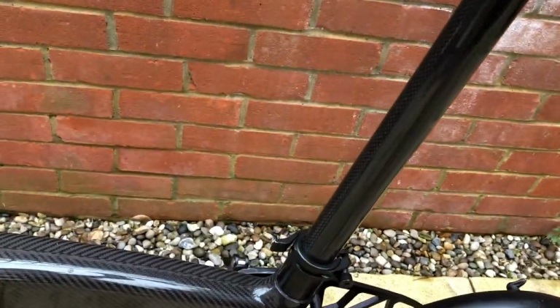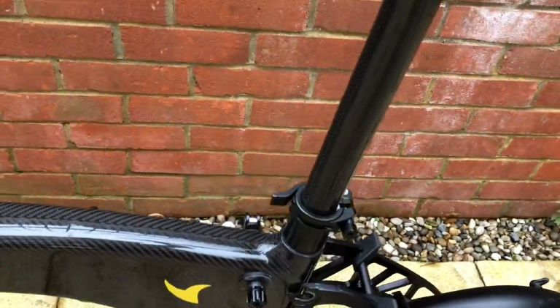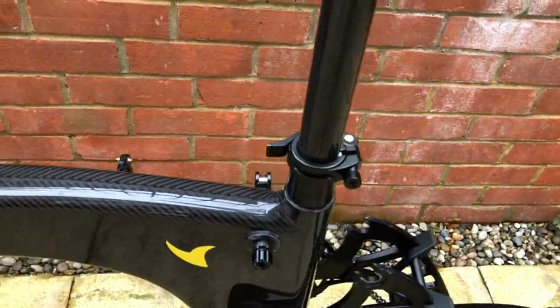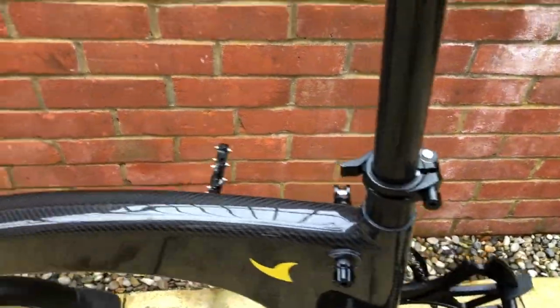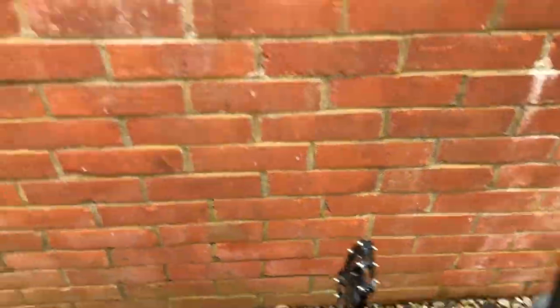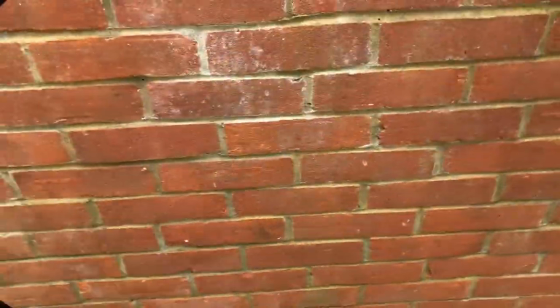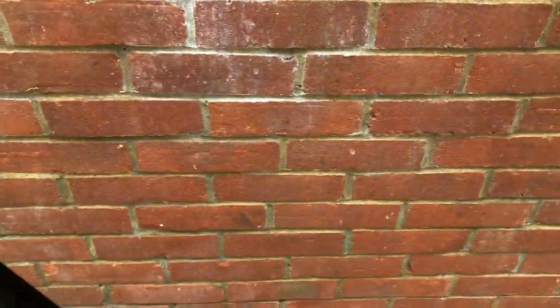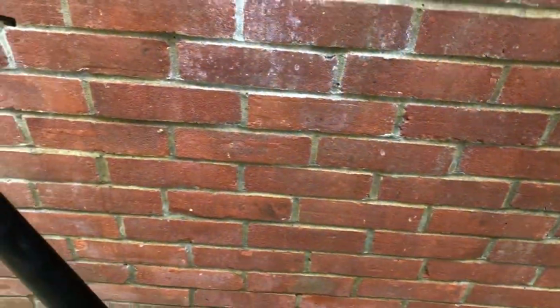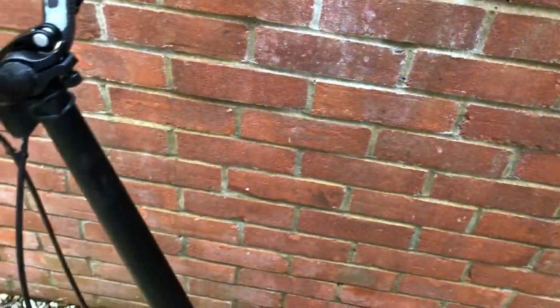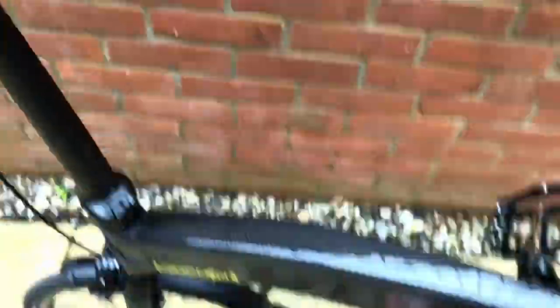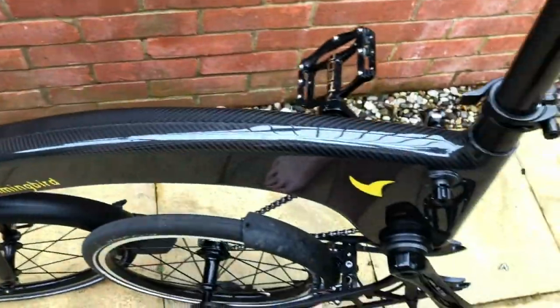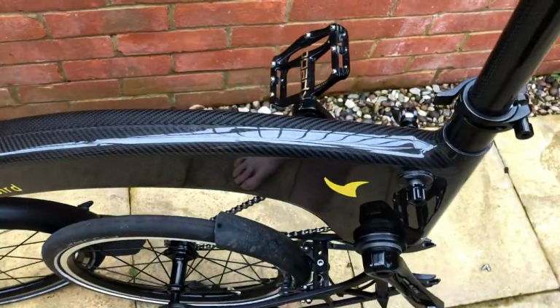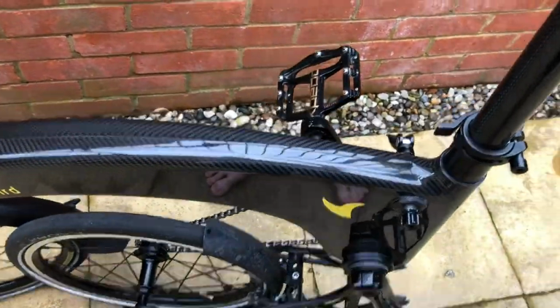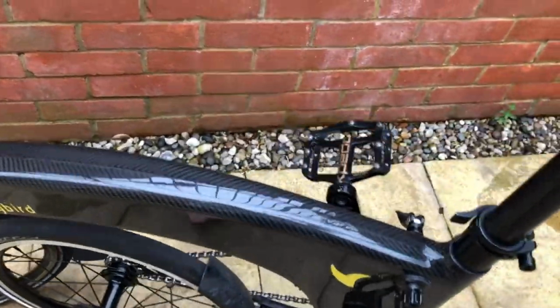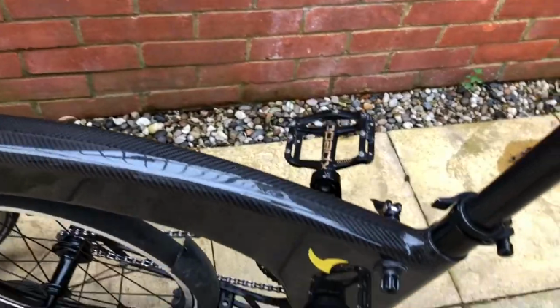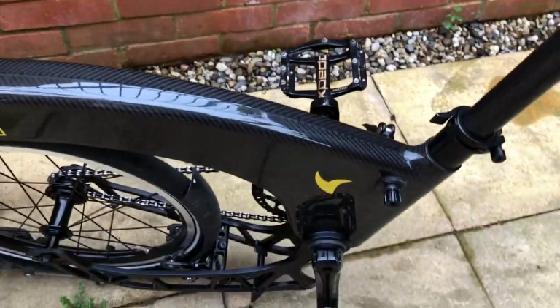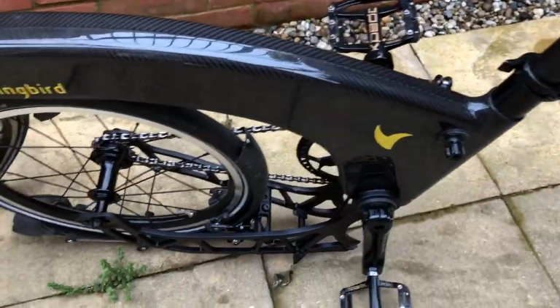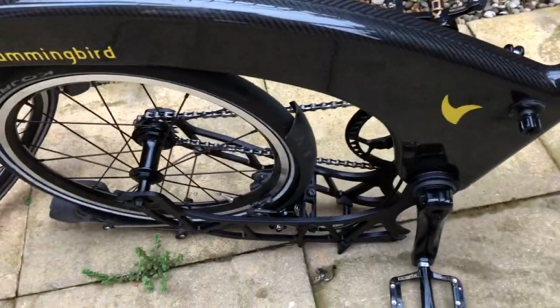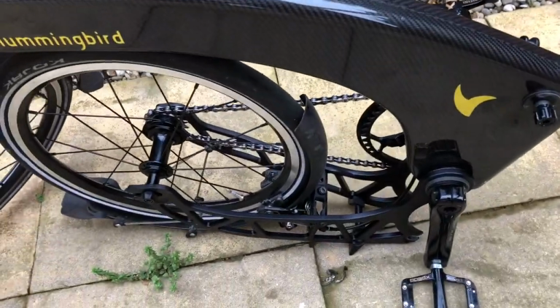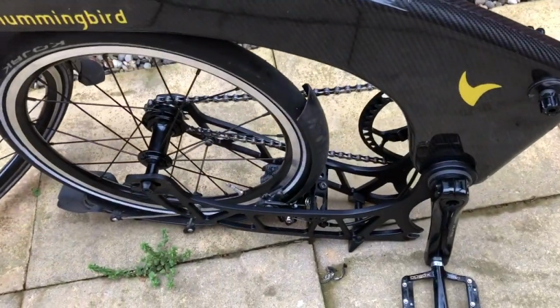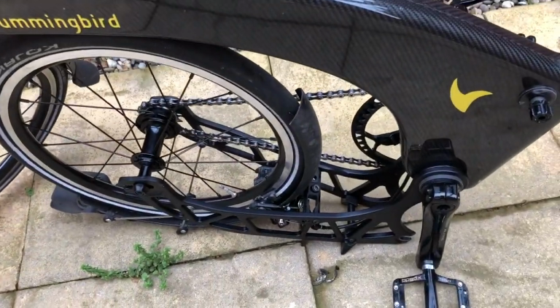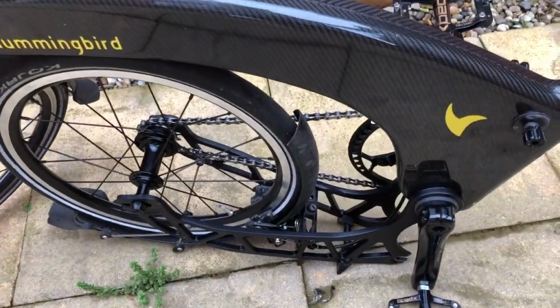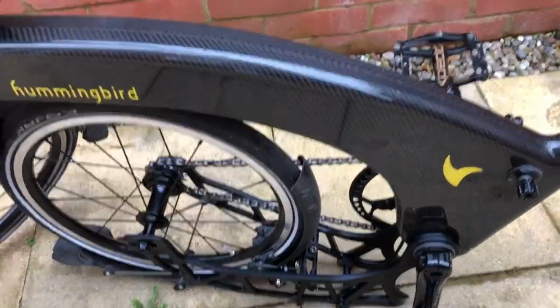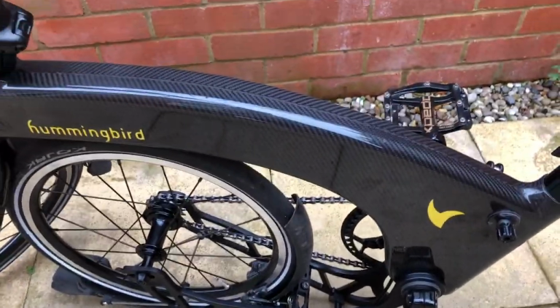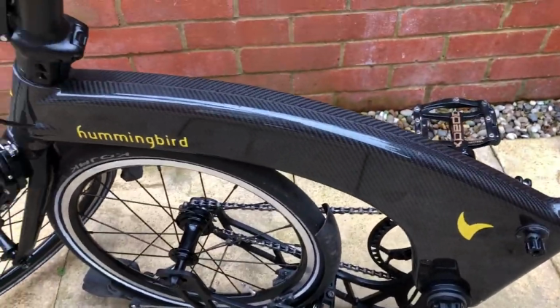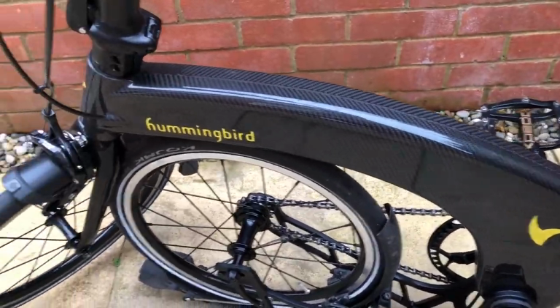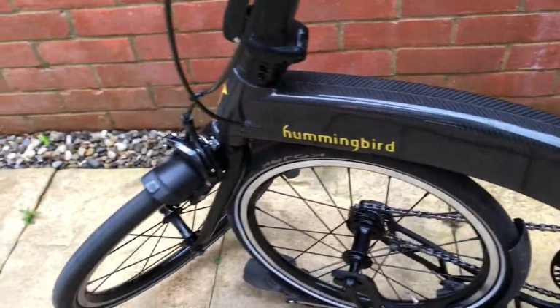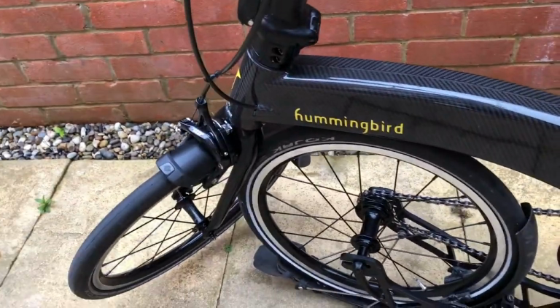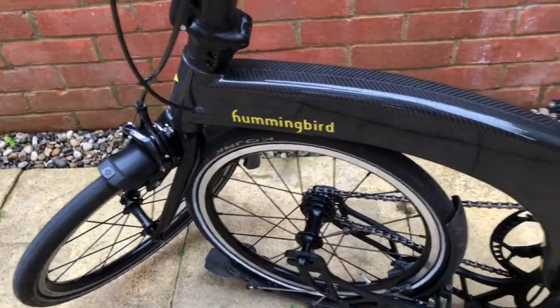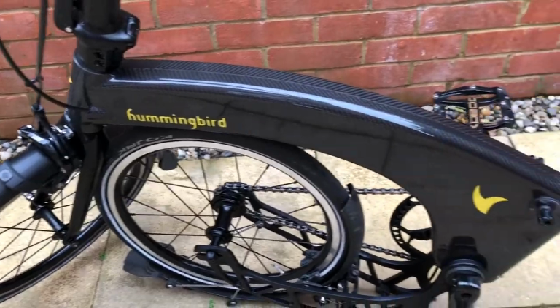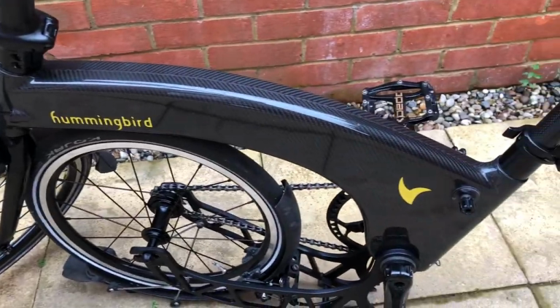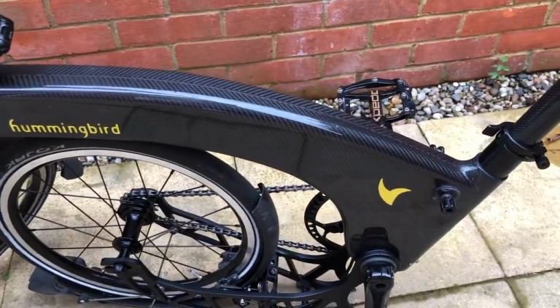So you can lift it up and roll with my foot, swing the bike around like that, and the rear wheel is folded under — quite like a Brompton.